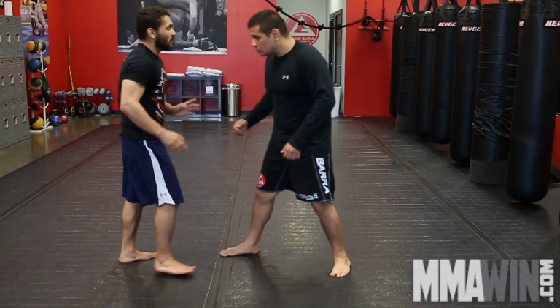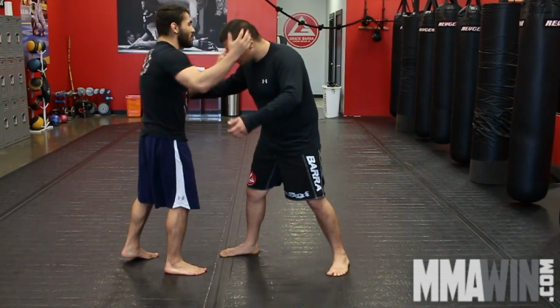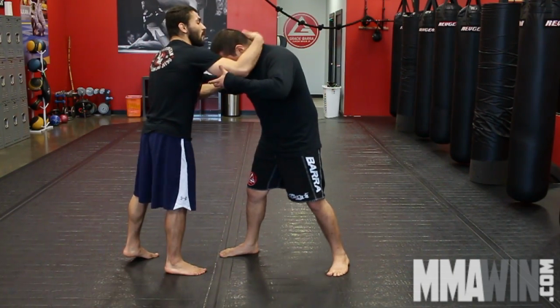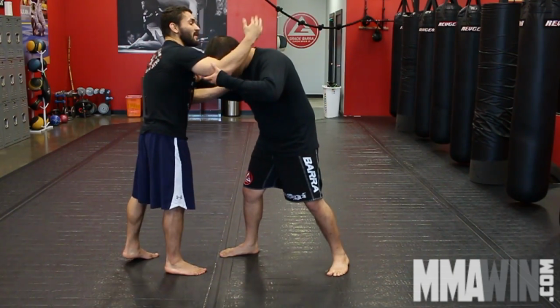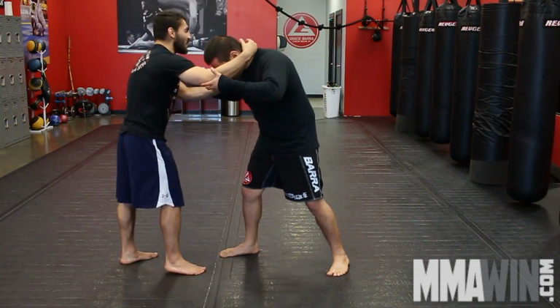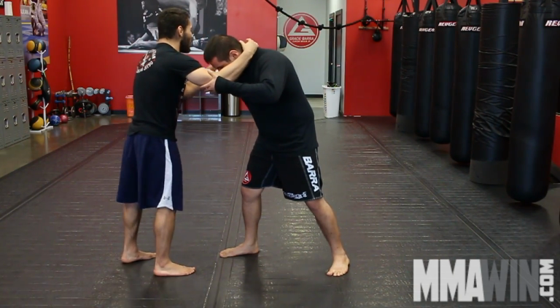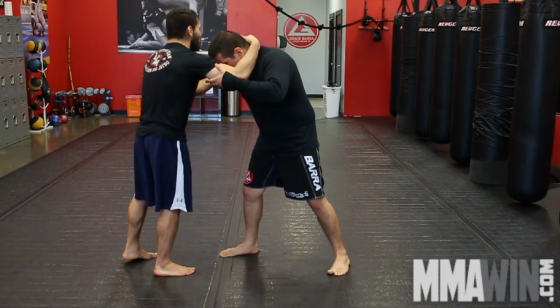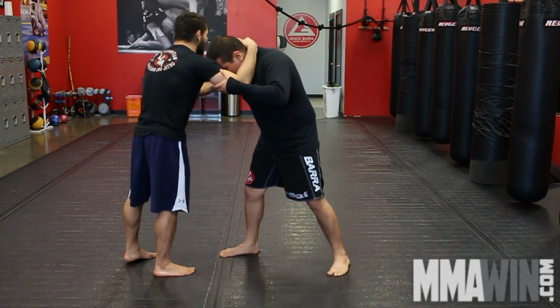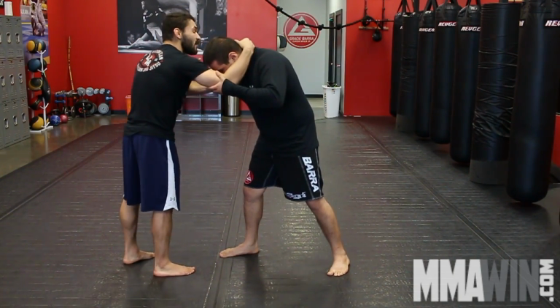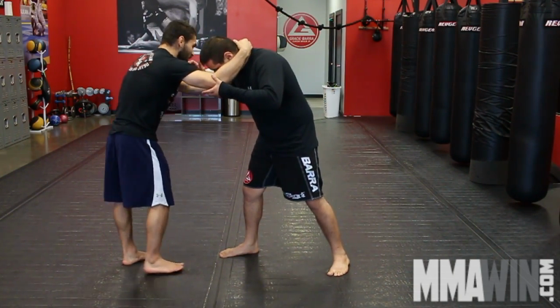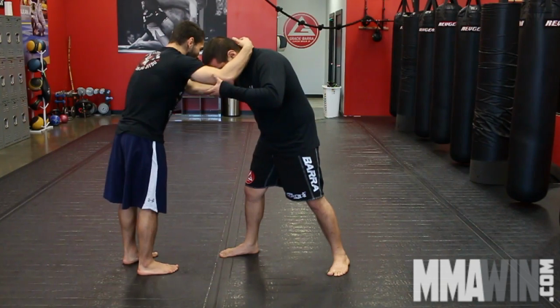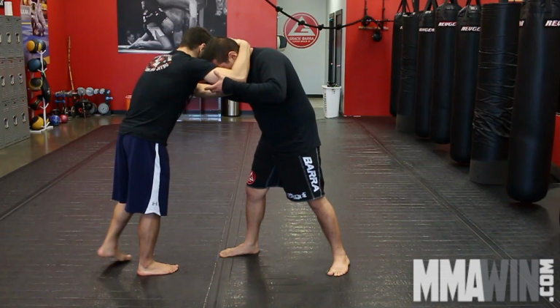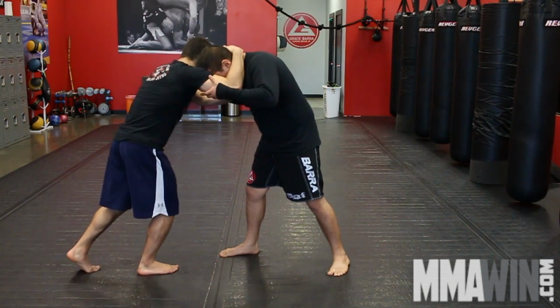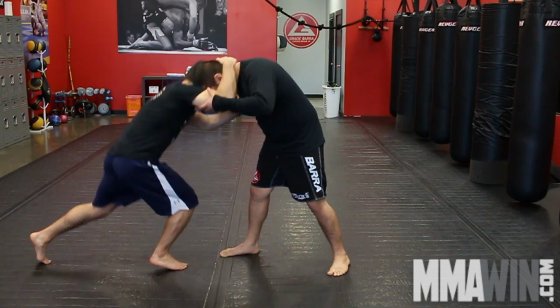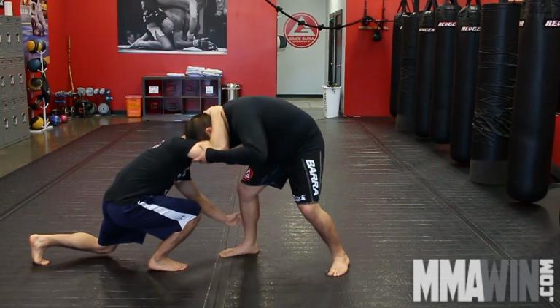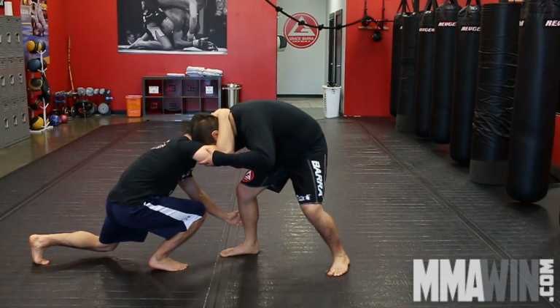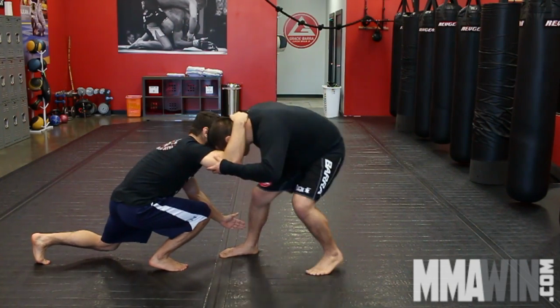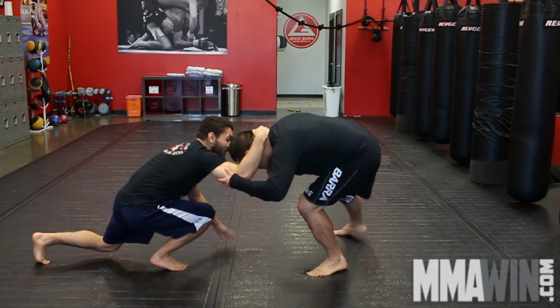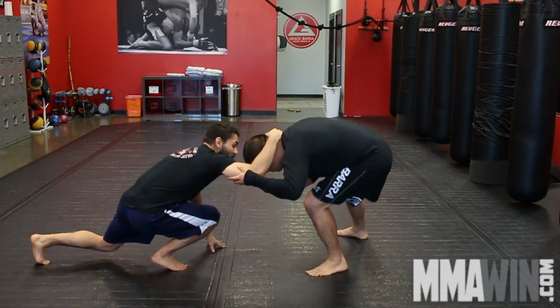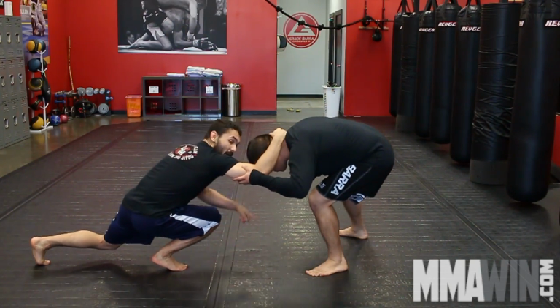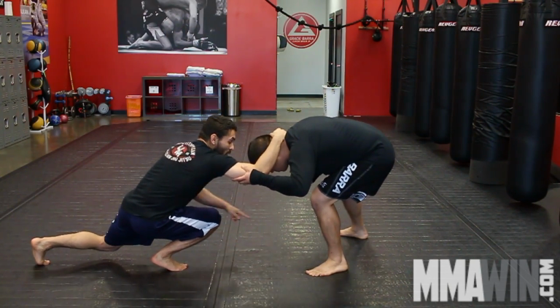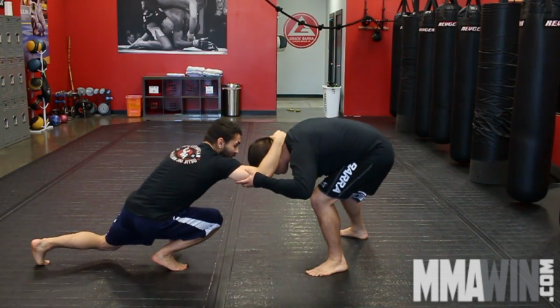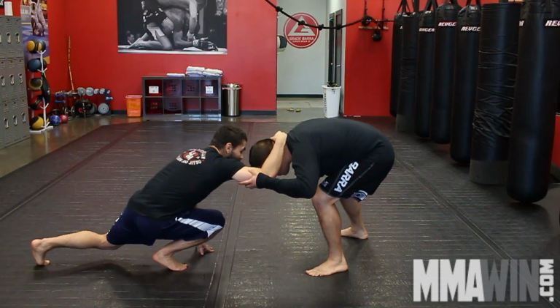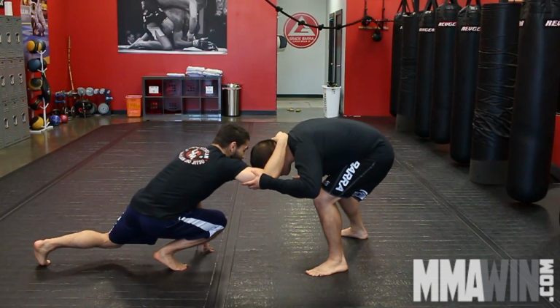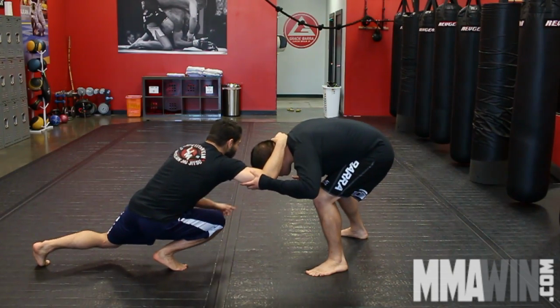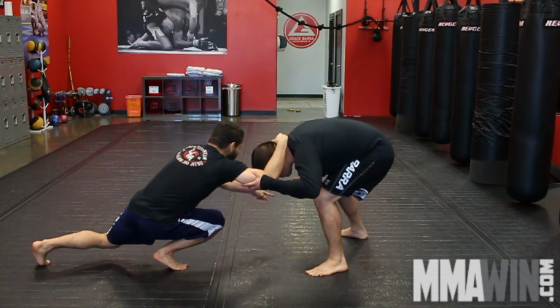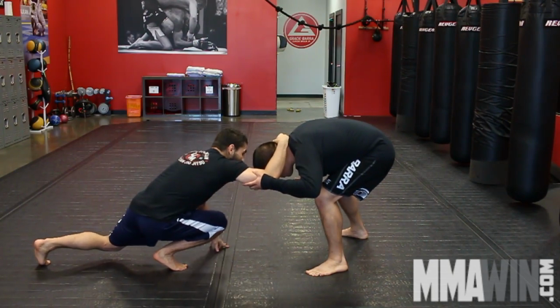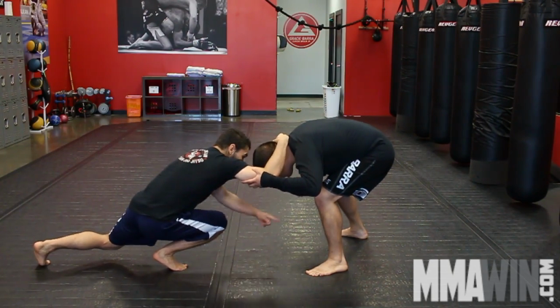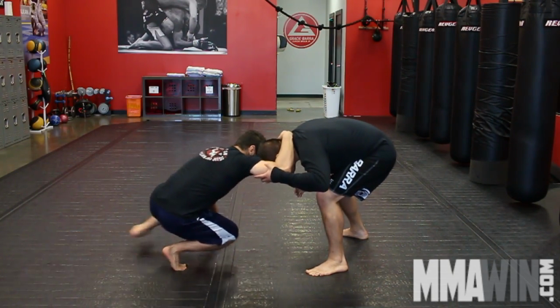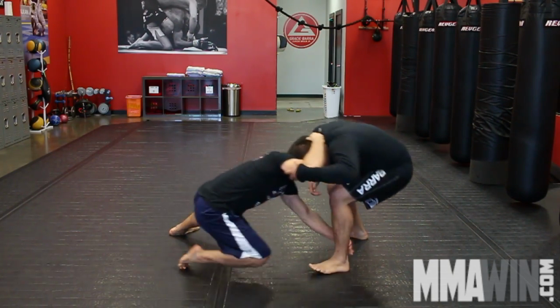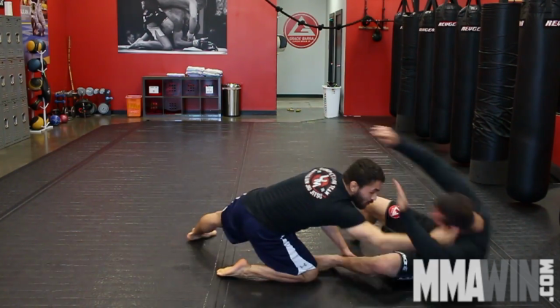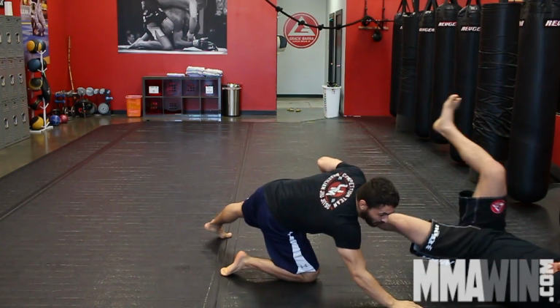Just like before, I'm going to have my strong hand on this hand, with your hand on this bicep. I'm going to drop down and reach for the ankle. But as I do that, he's going to step back, and it exposes the other ankle. So instead of going this way, I'm now going to switch my ankle and go this way.